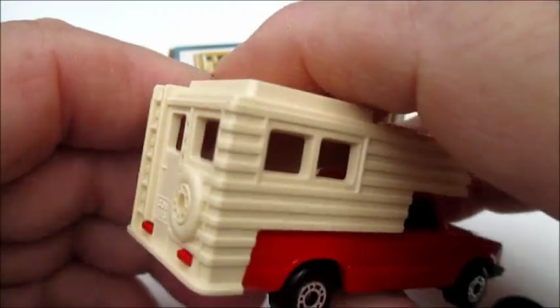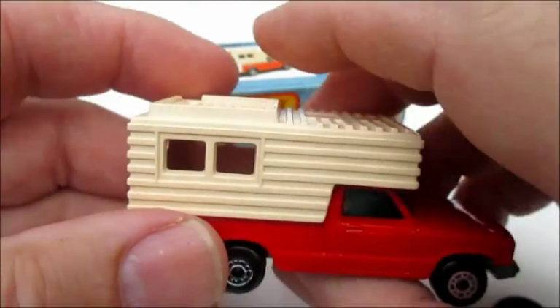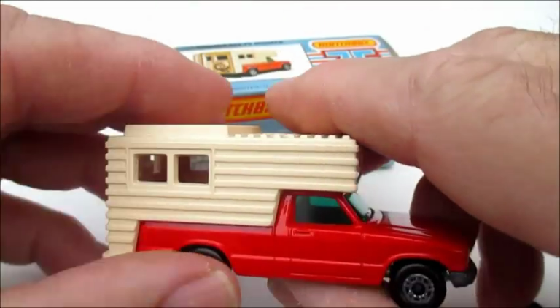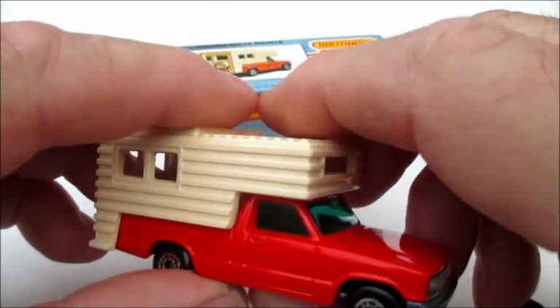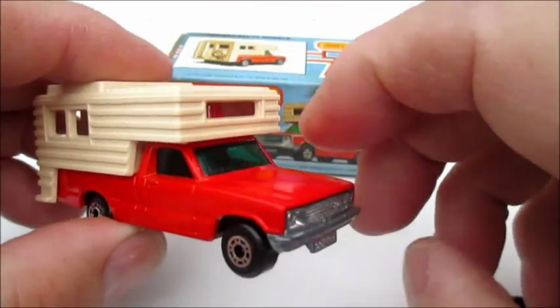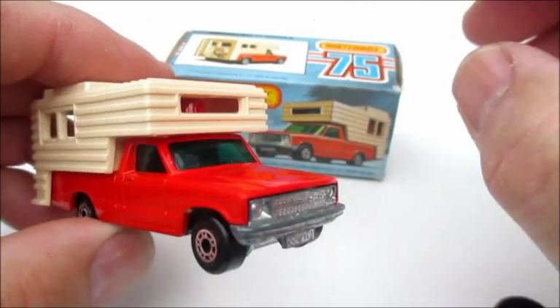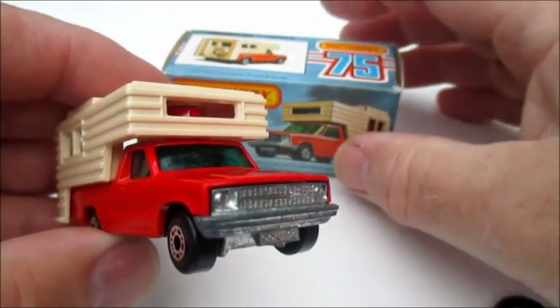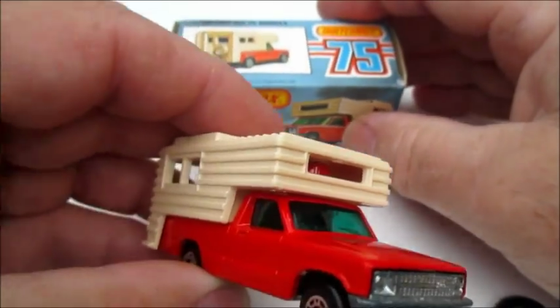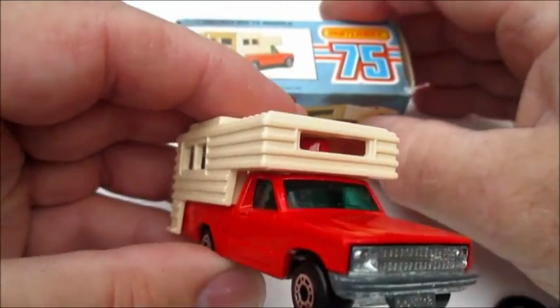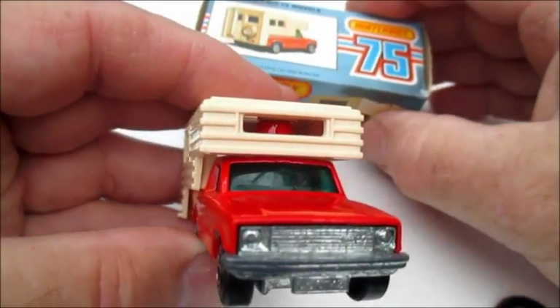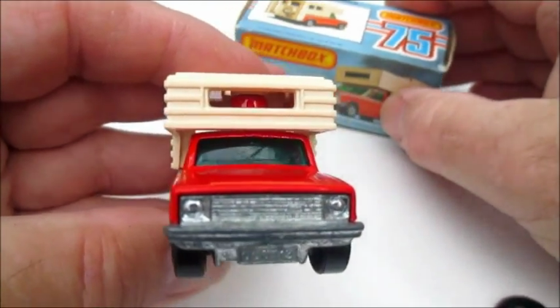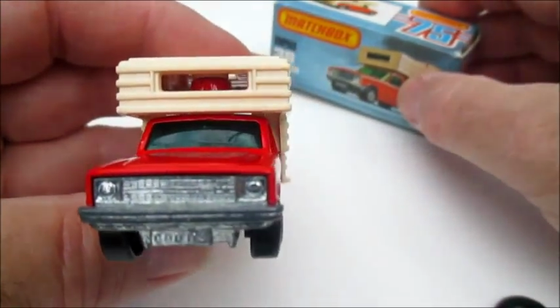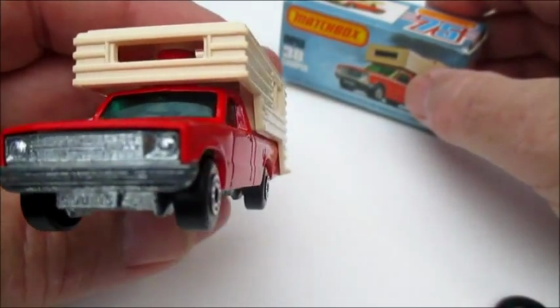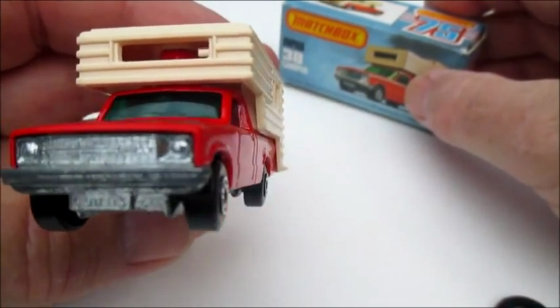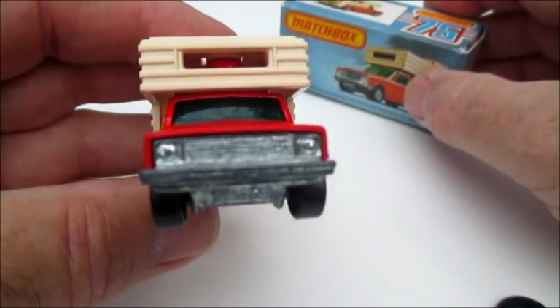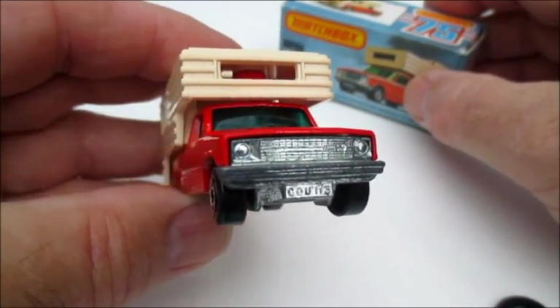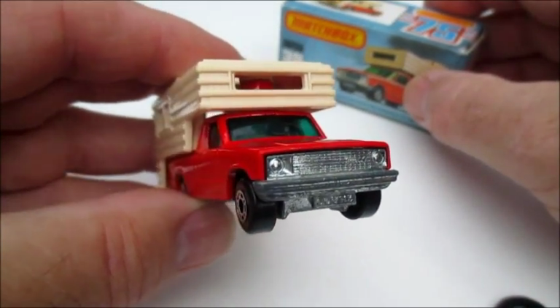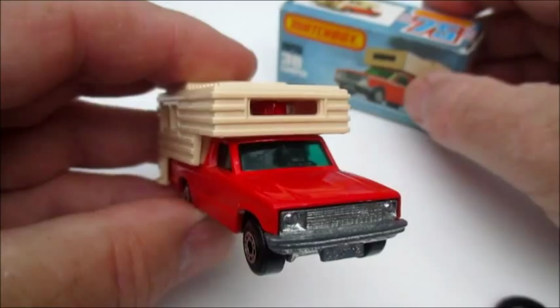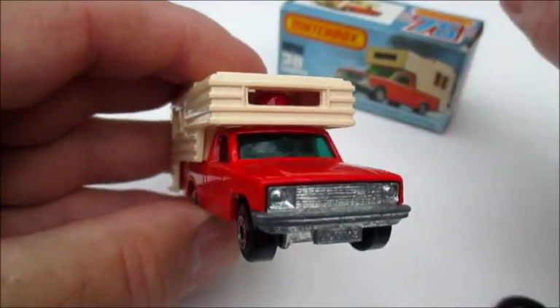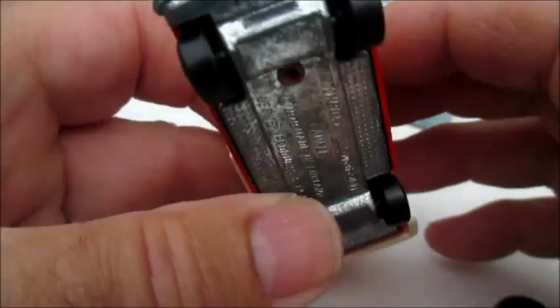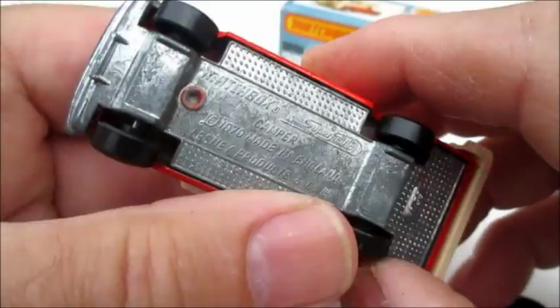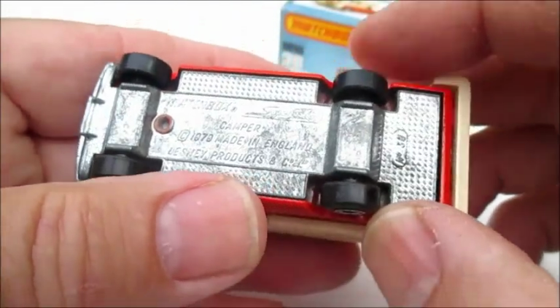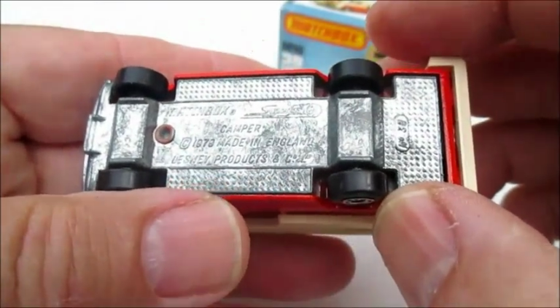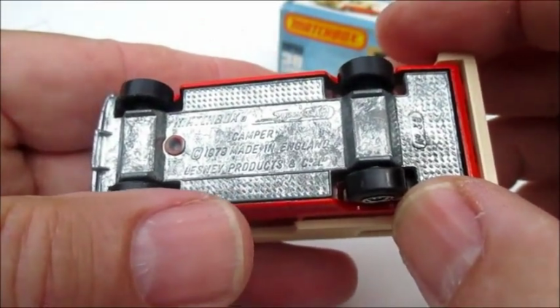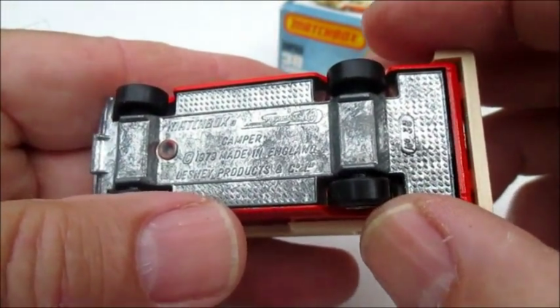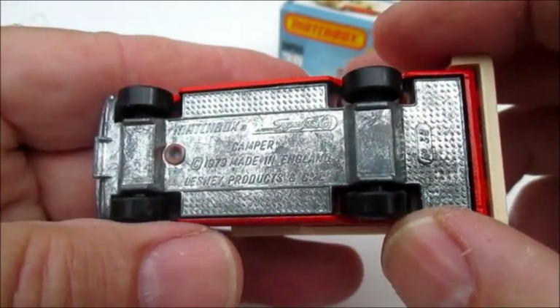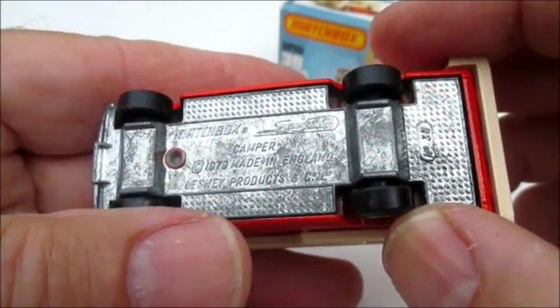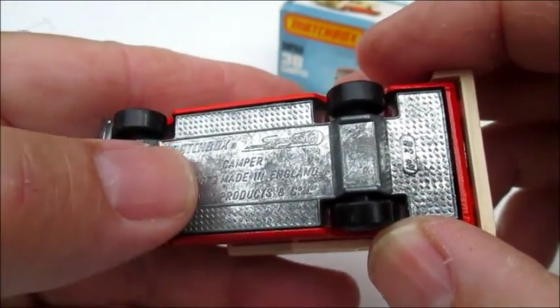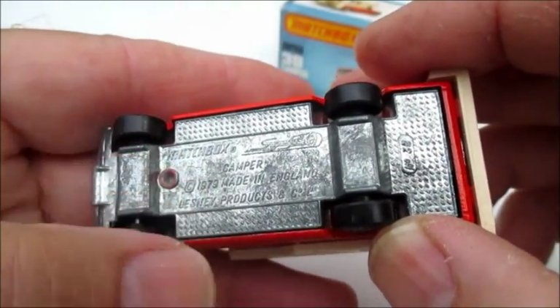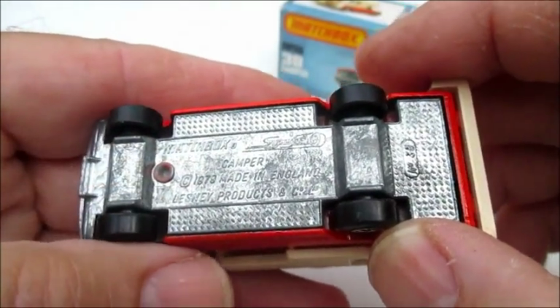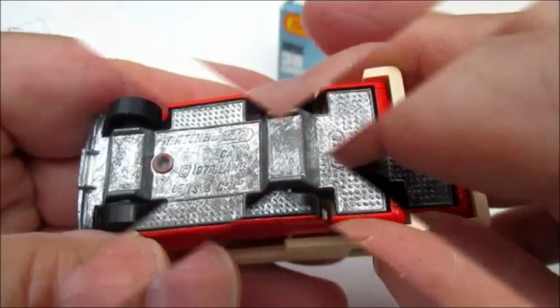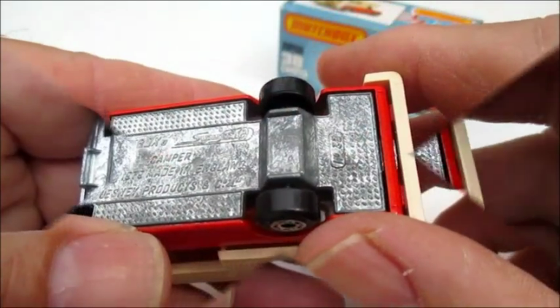It's an attractive little model, I love the red truck. Nice grill work there. Unpainted base, but it is plated, starting to wear.